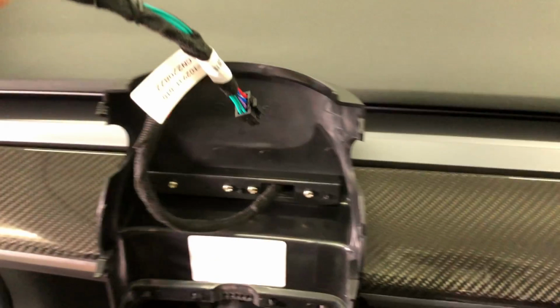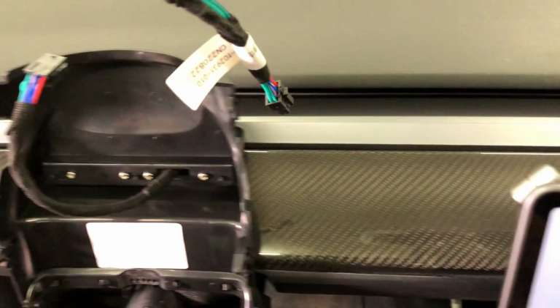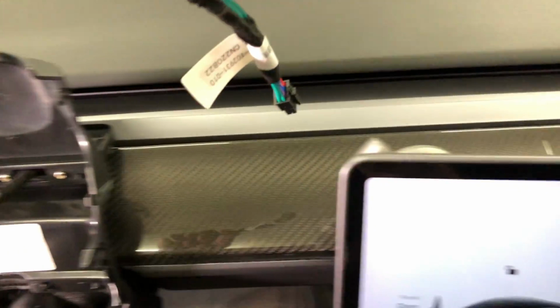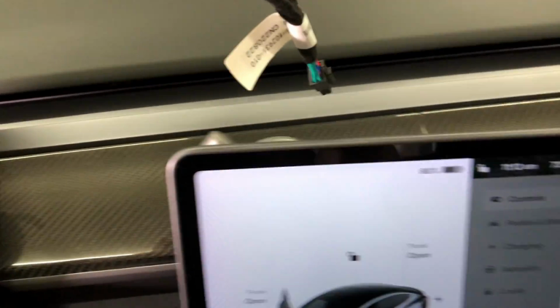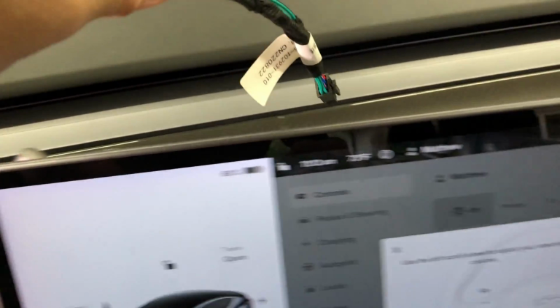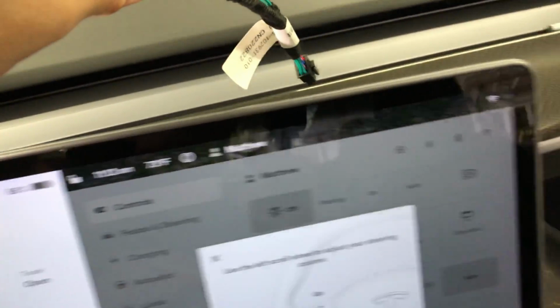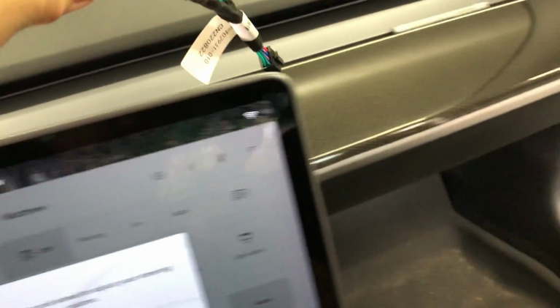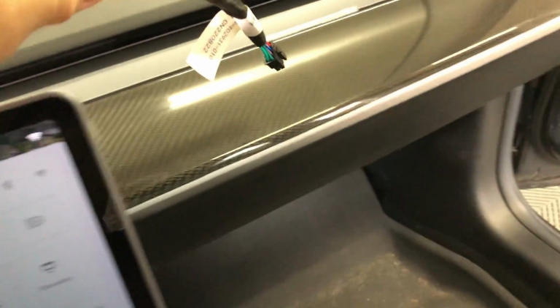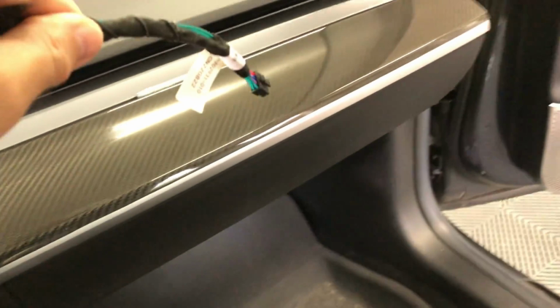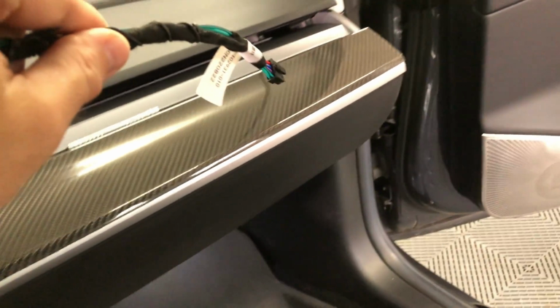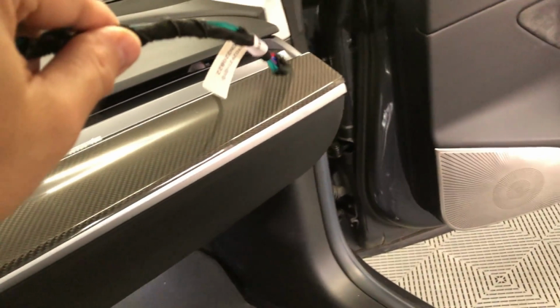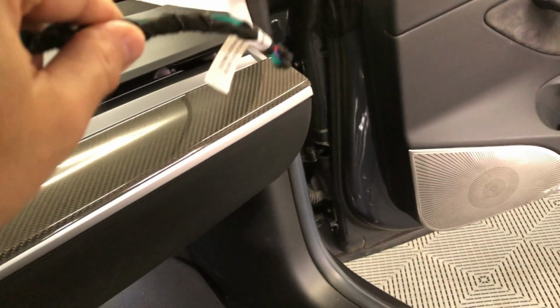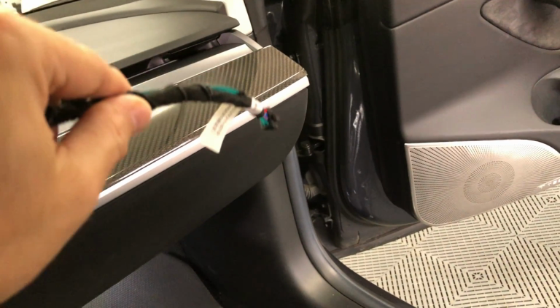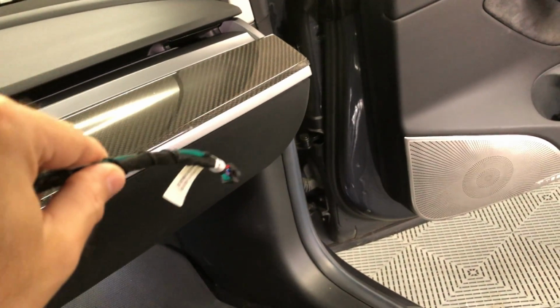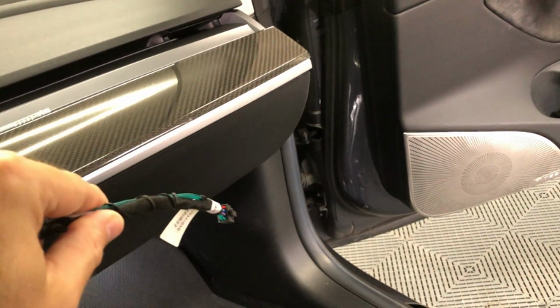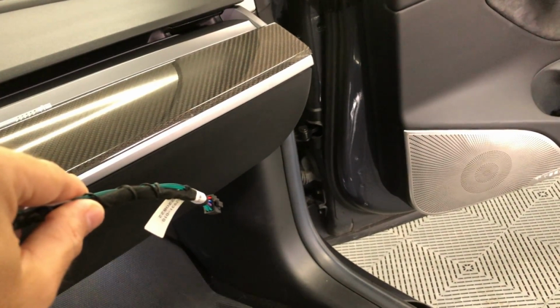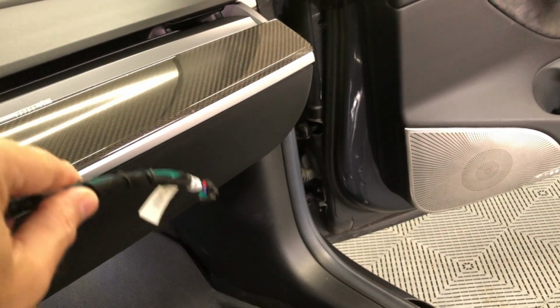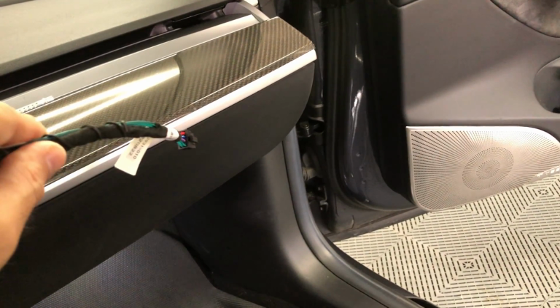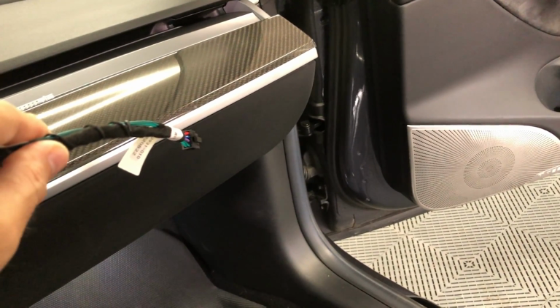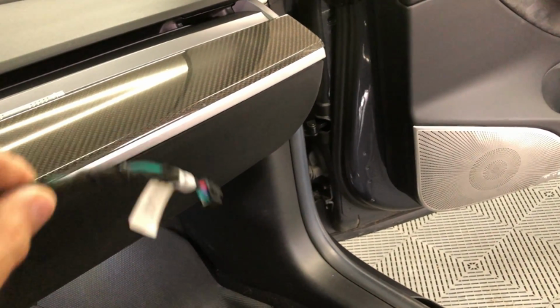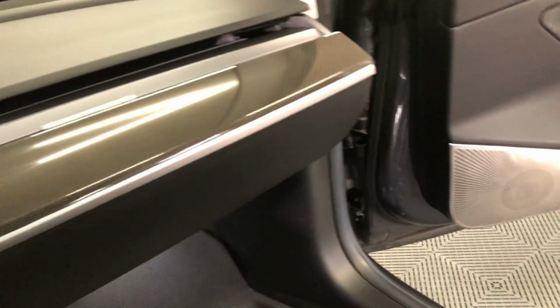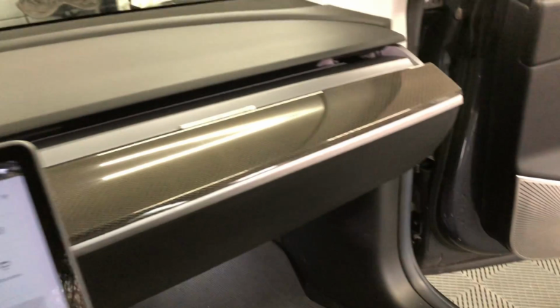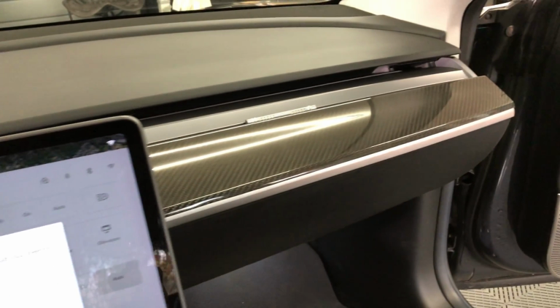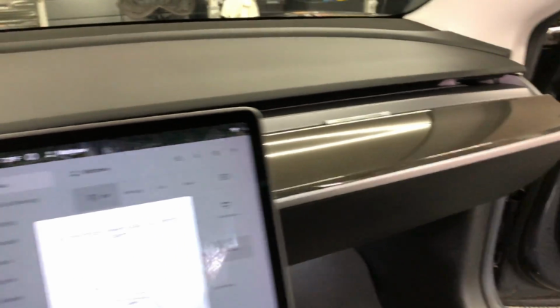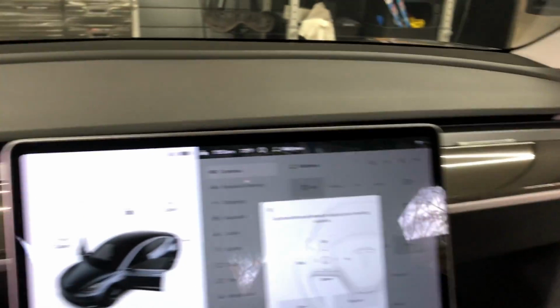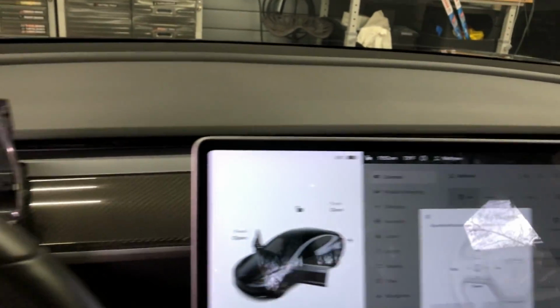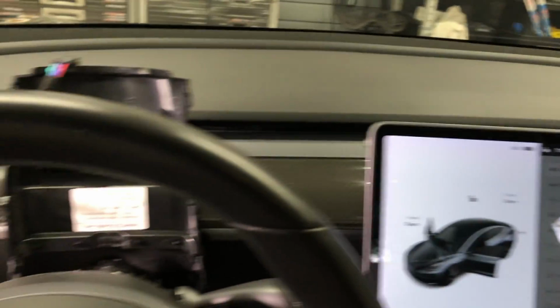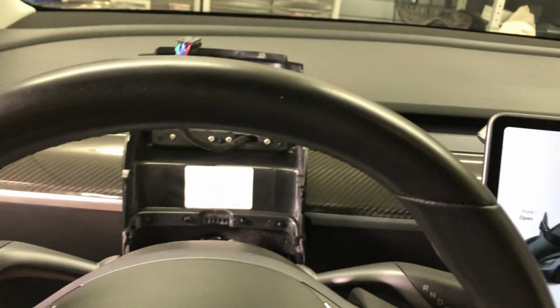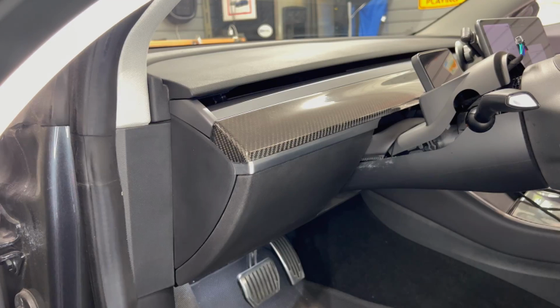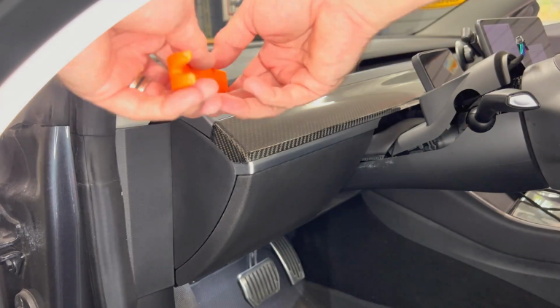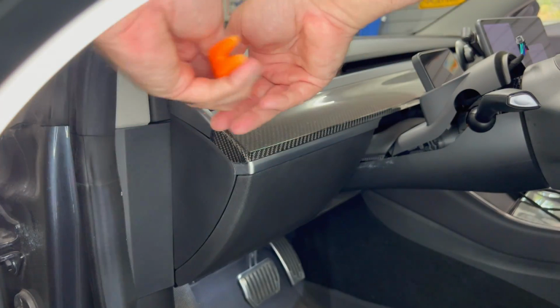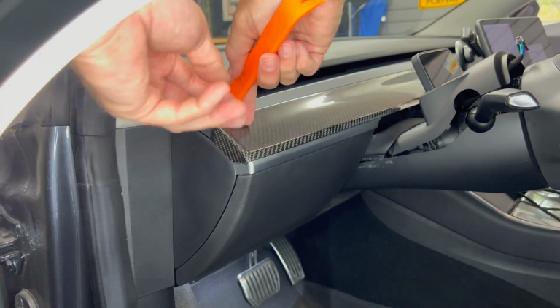Then down the side and into the right footwell area and then up to the CPU. That's the method I will show today. I need to remove the dash panel.